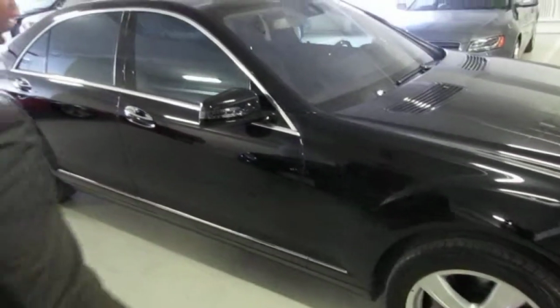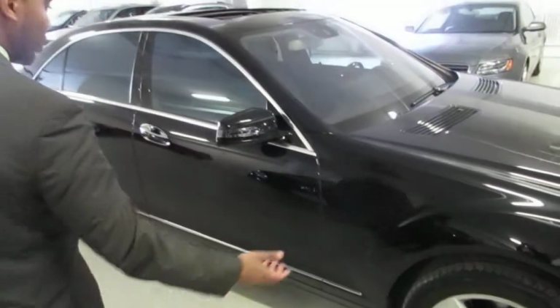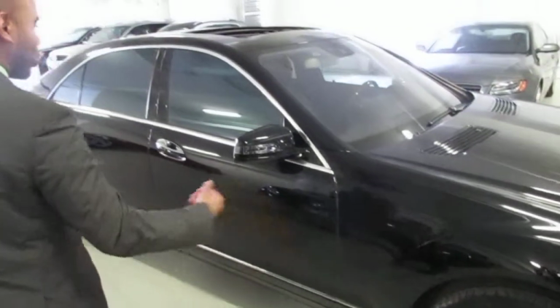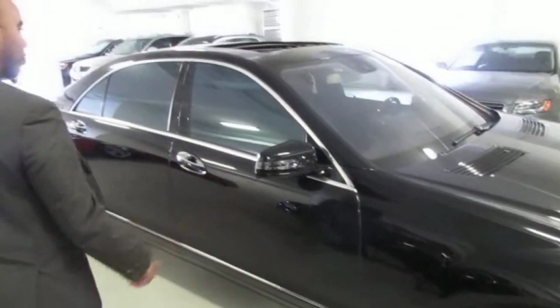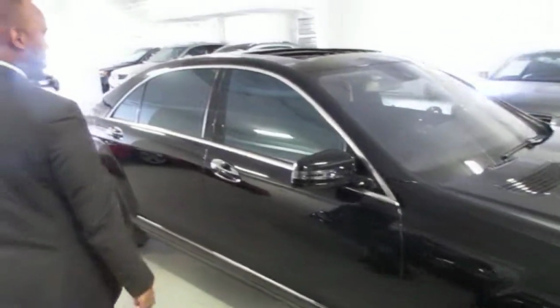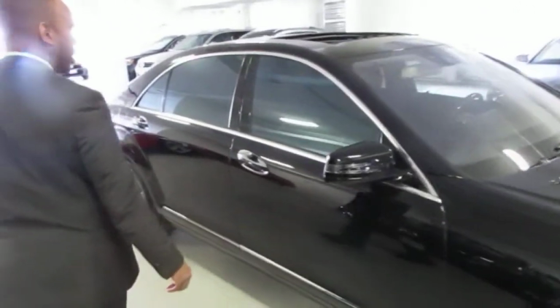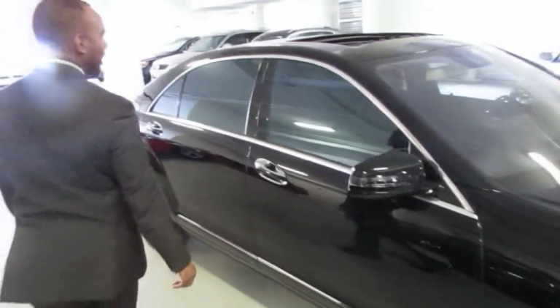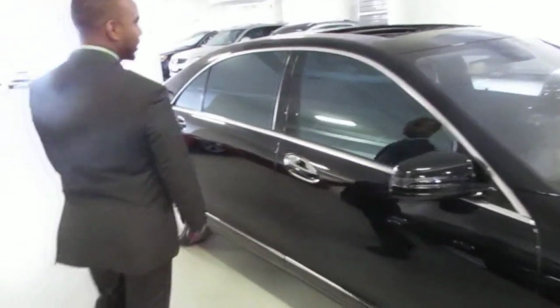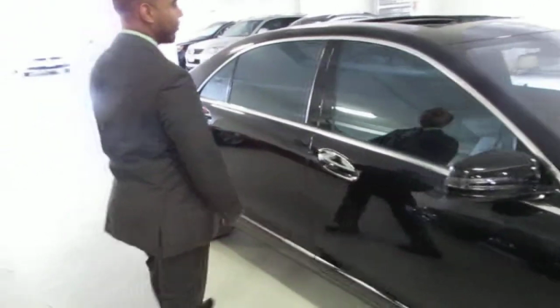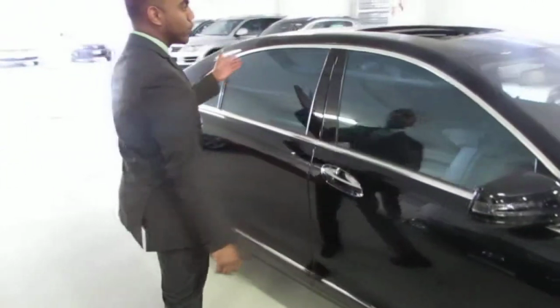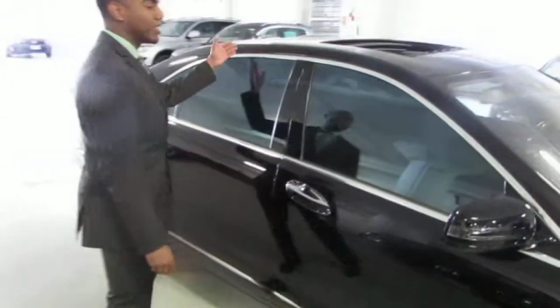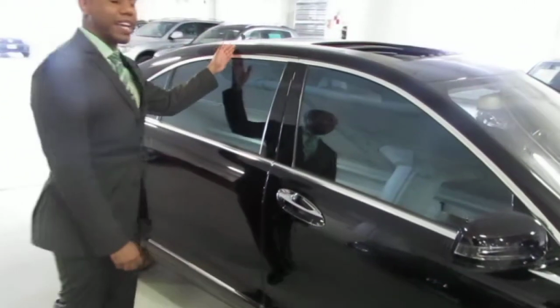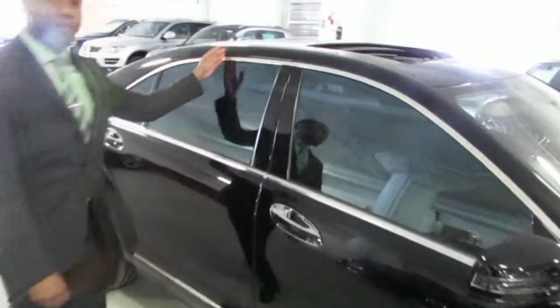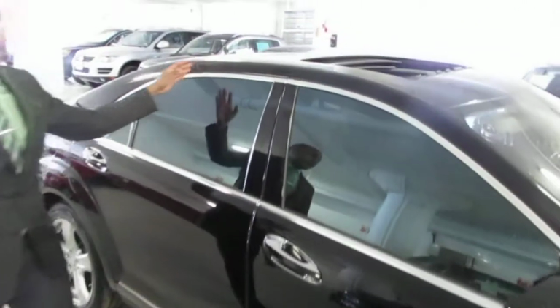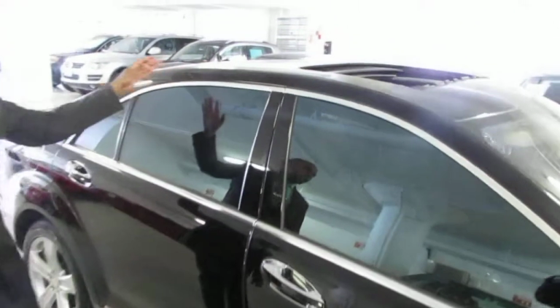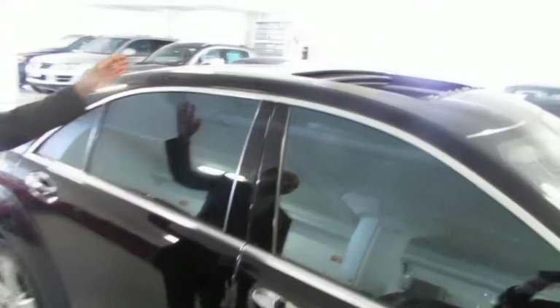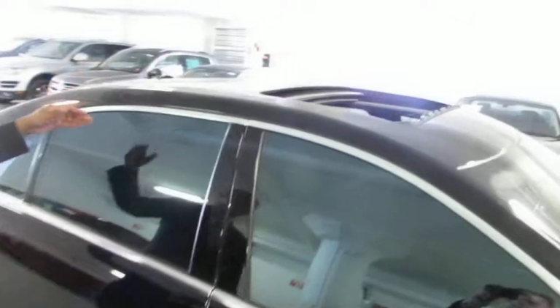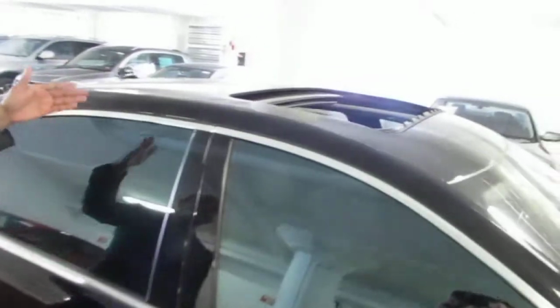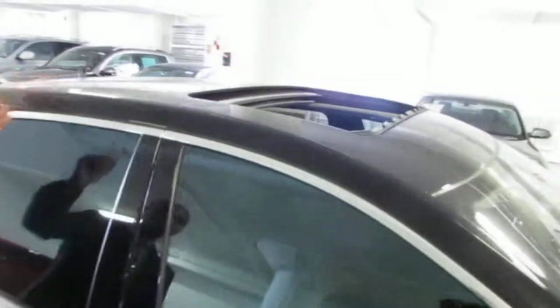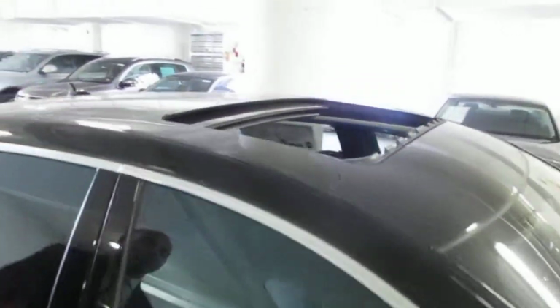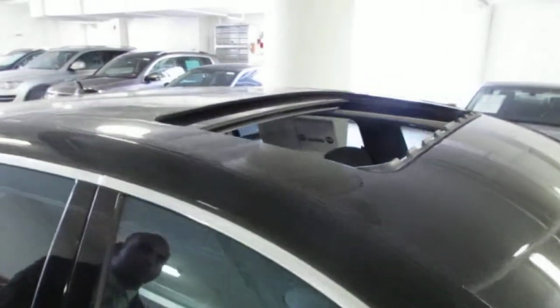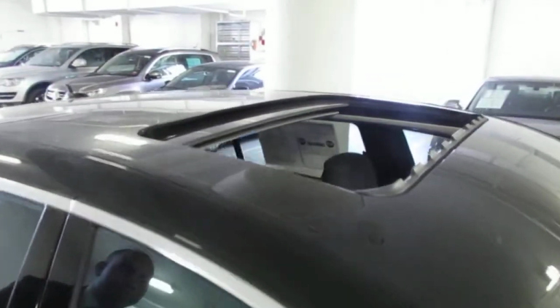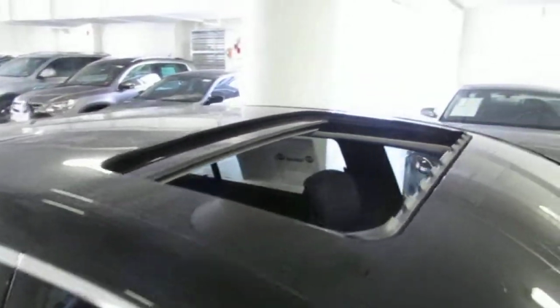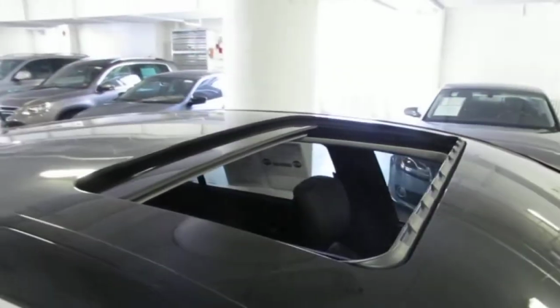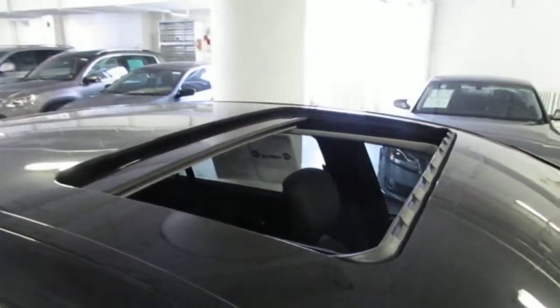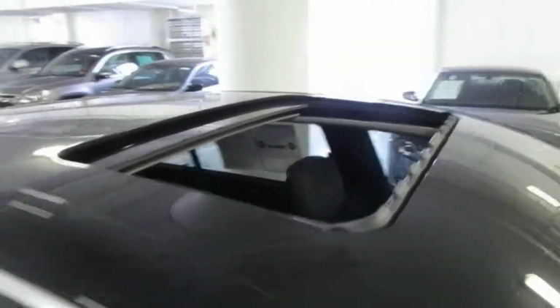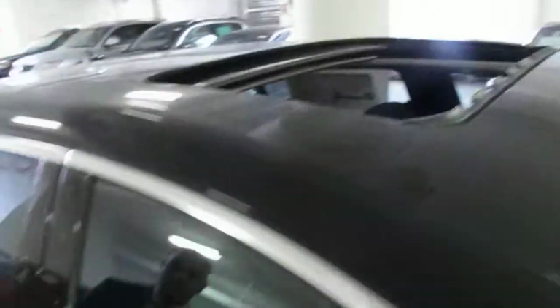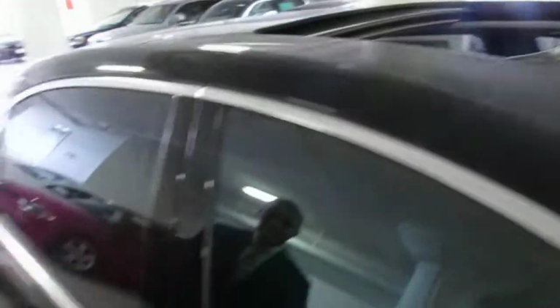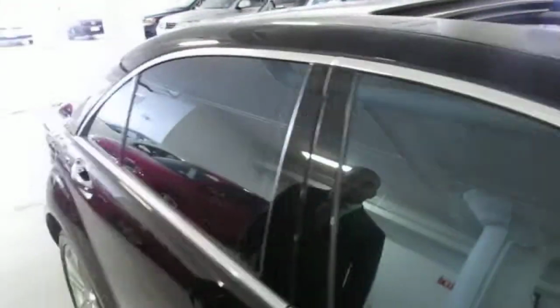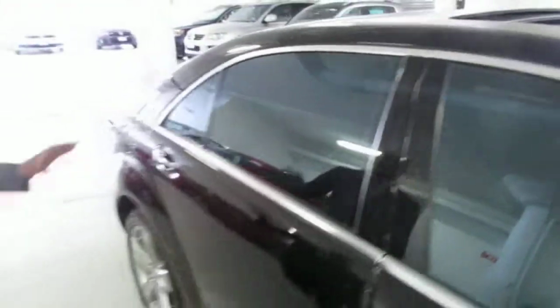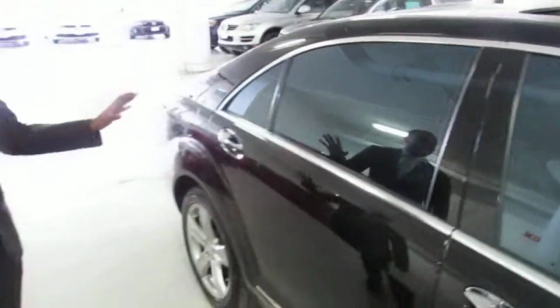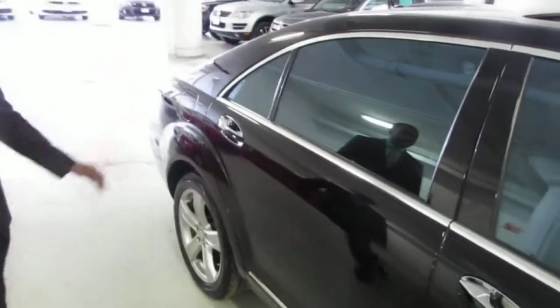Let me show you a little bit about the car. The vehicle does not have a panoramic roof as a traditional sunroof, but has privacy glass.